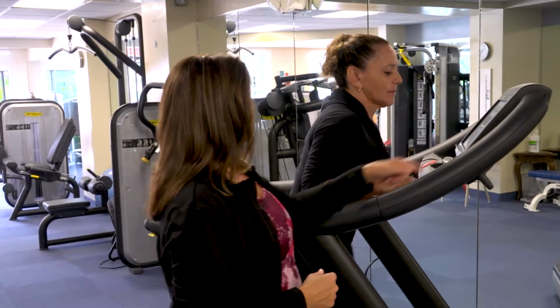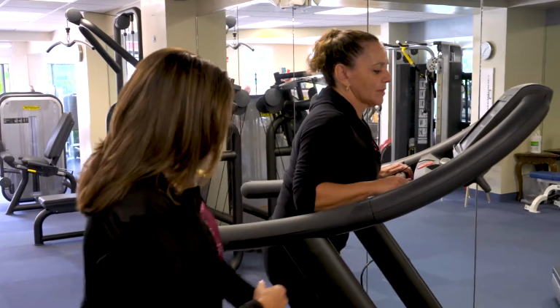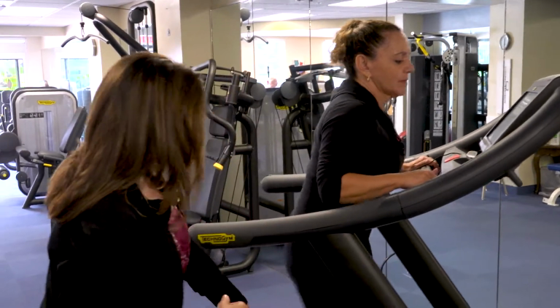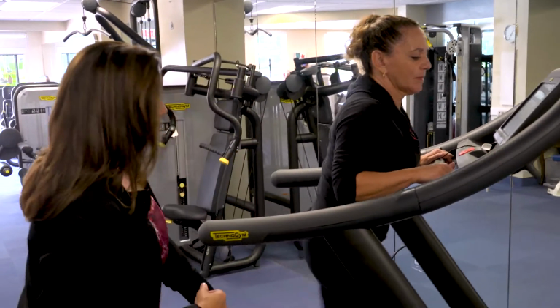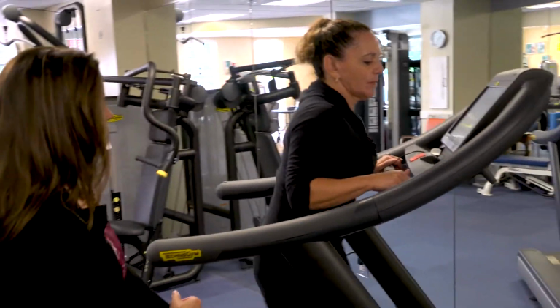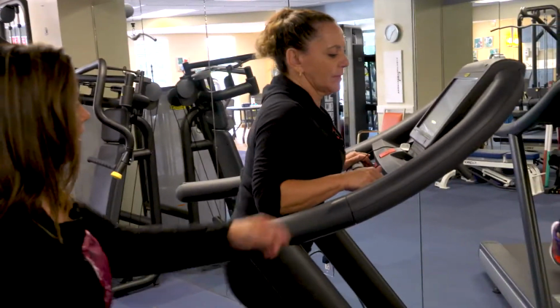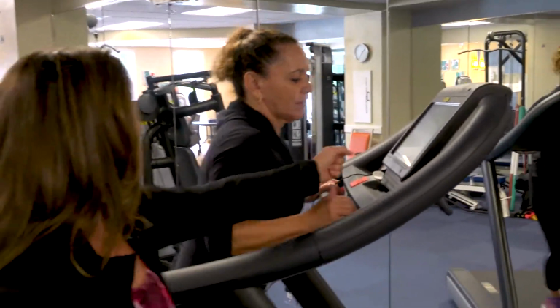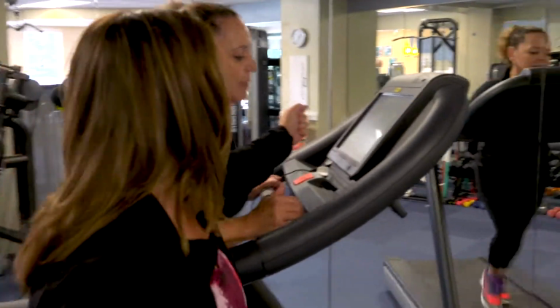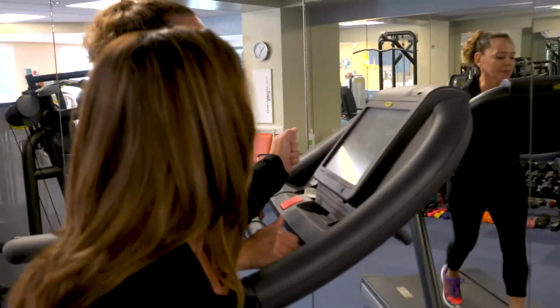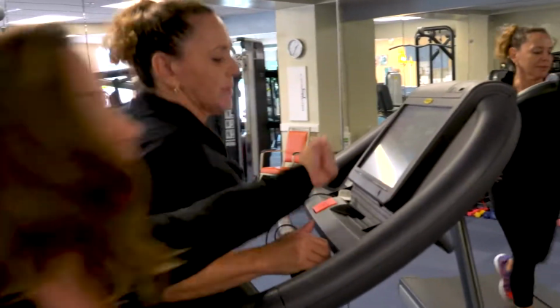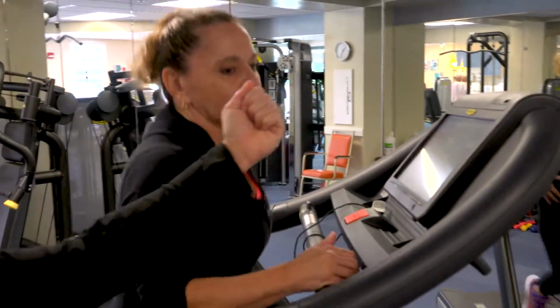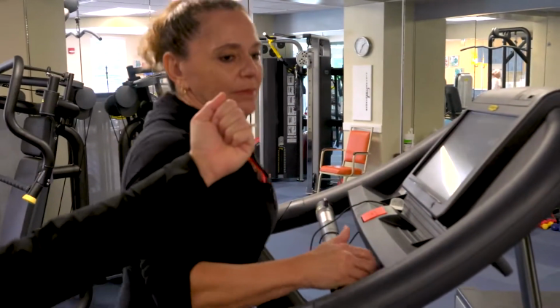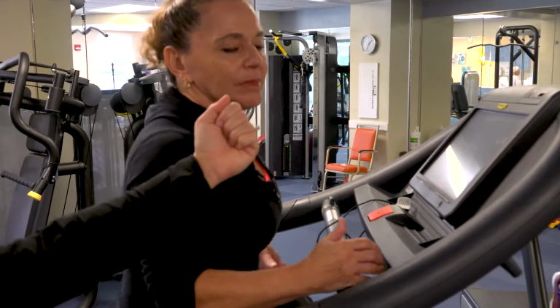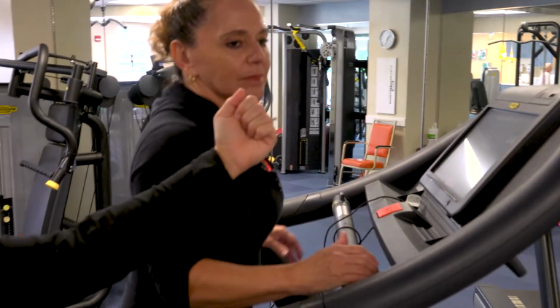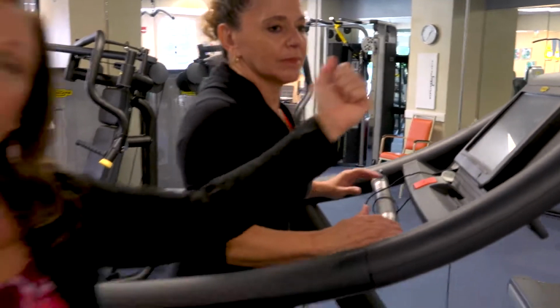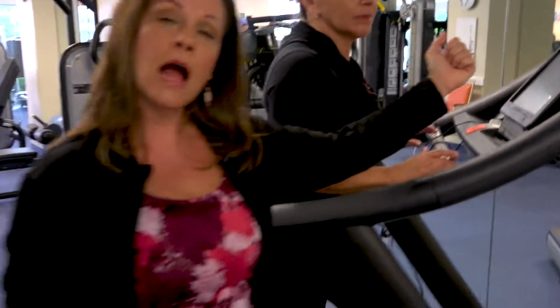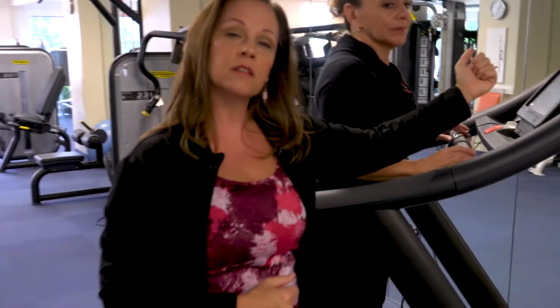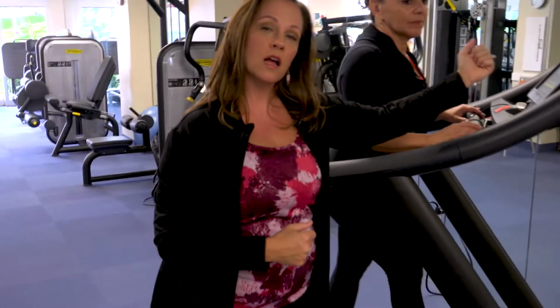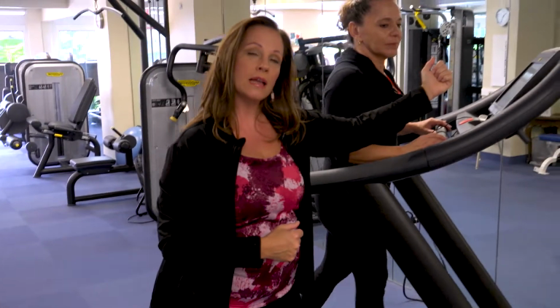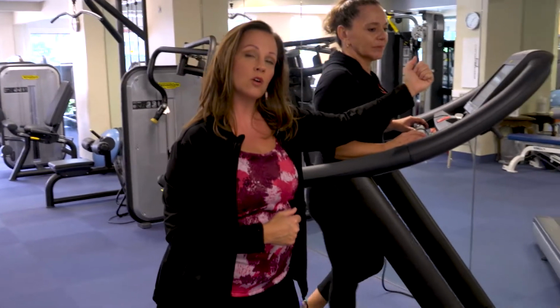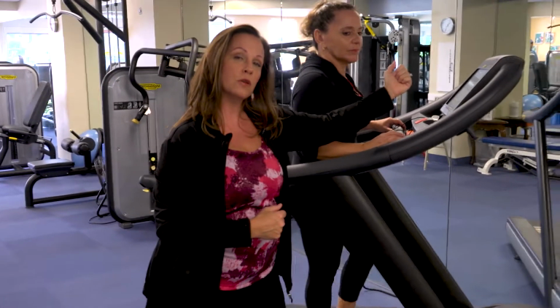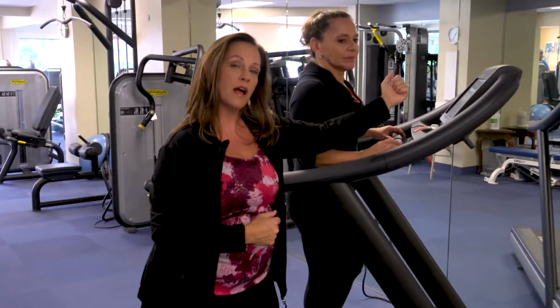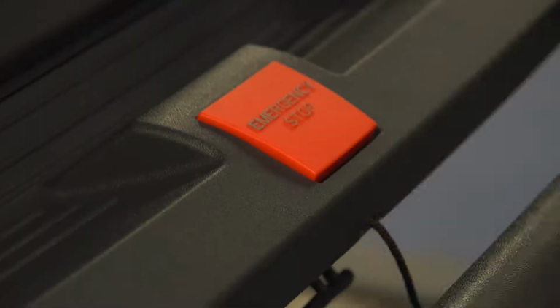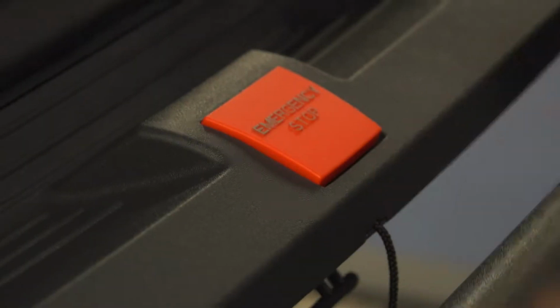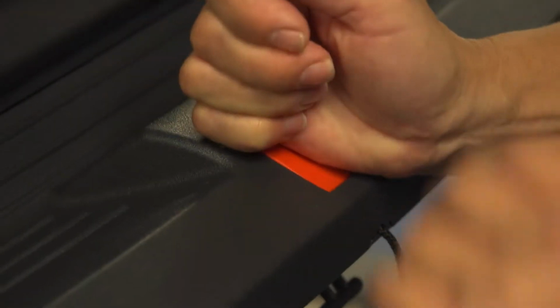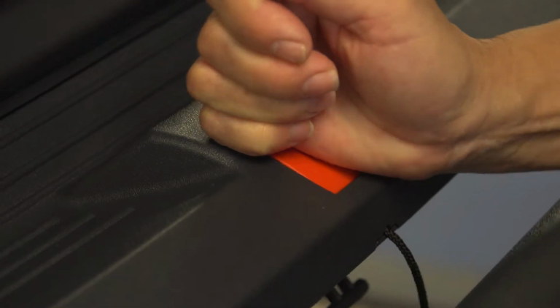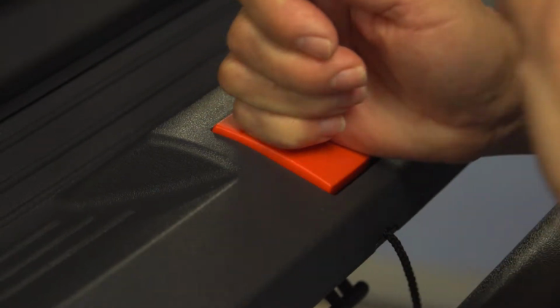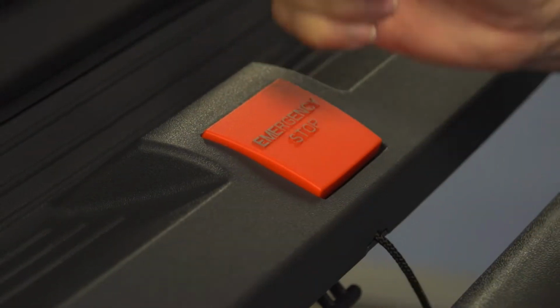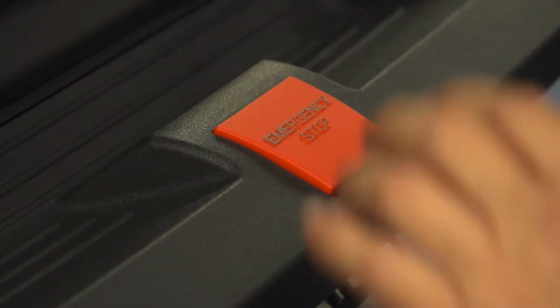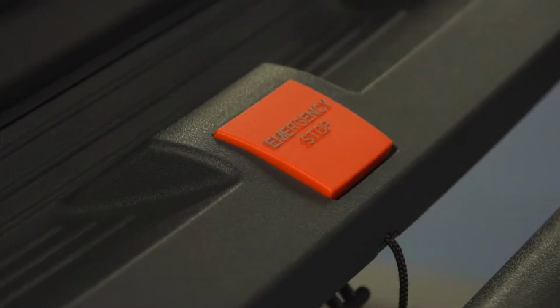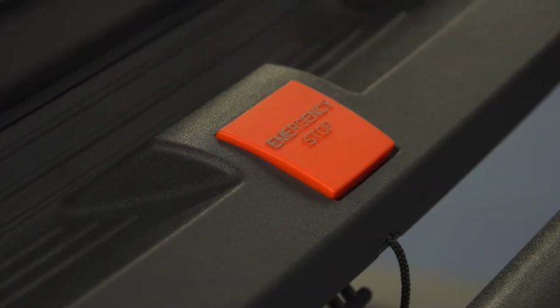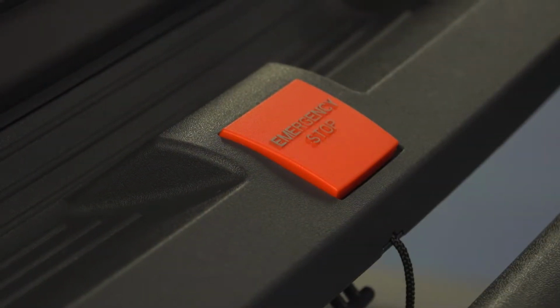Look at this — she's leaning on it. Oh my gosh! Emergency stop! If you ever happen to lean on that and it goes really, really fast, use your hand and hit that emergency stop button. It's very, very important.